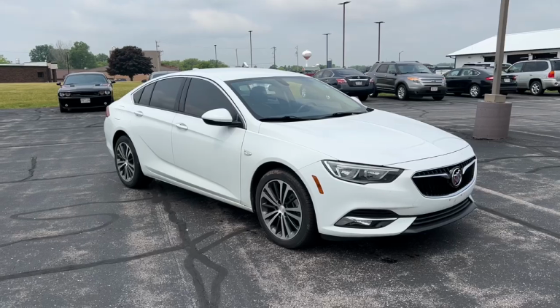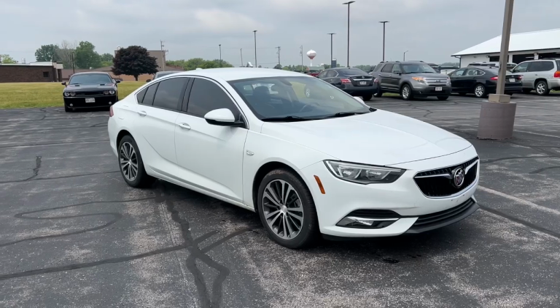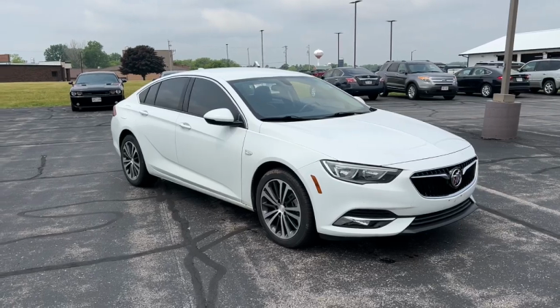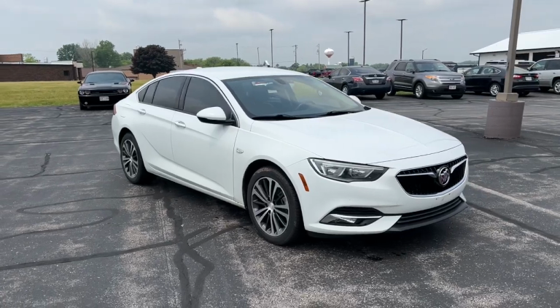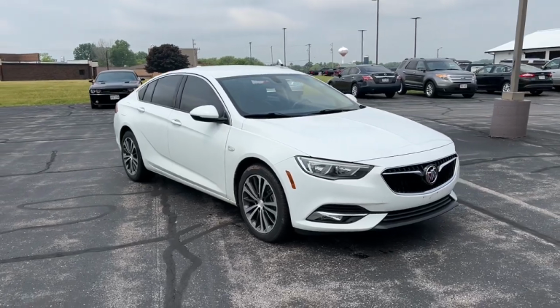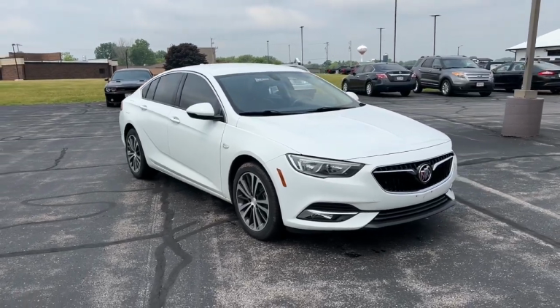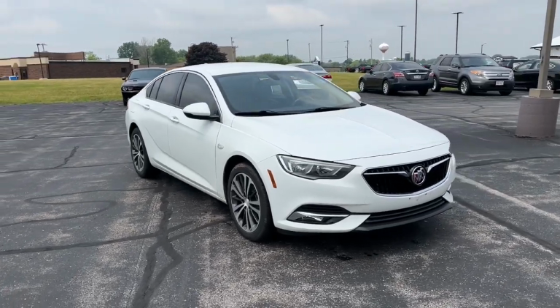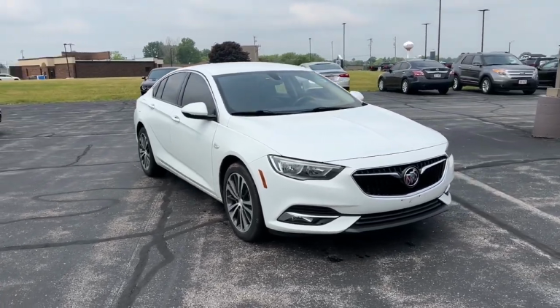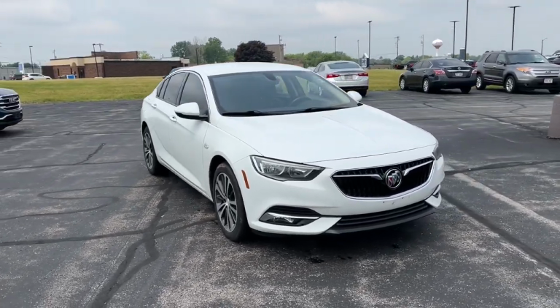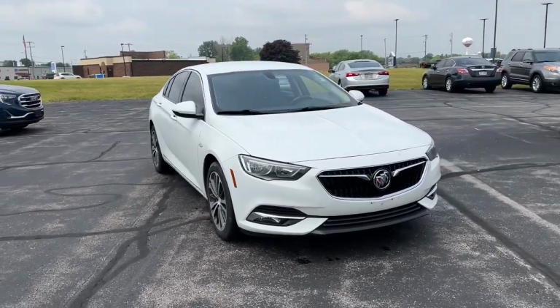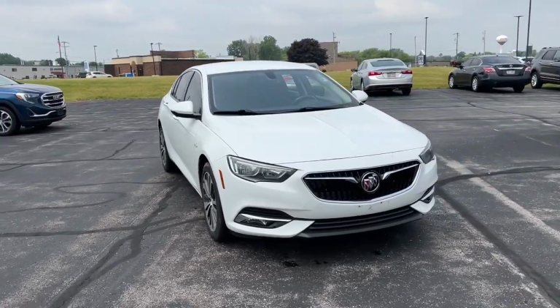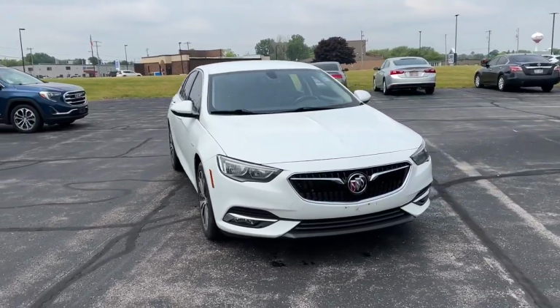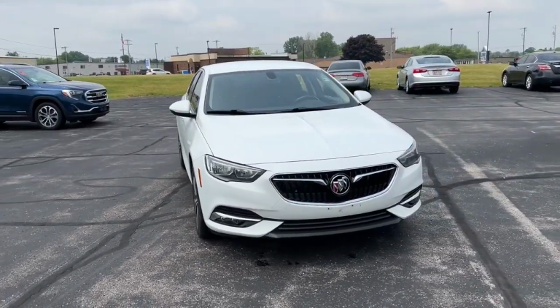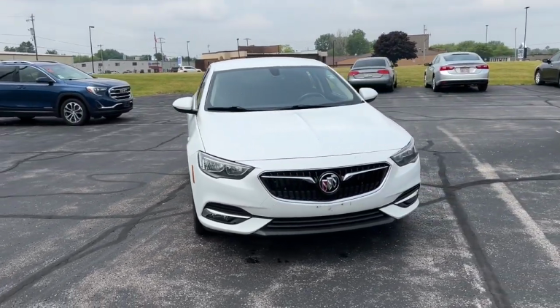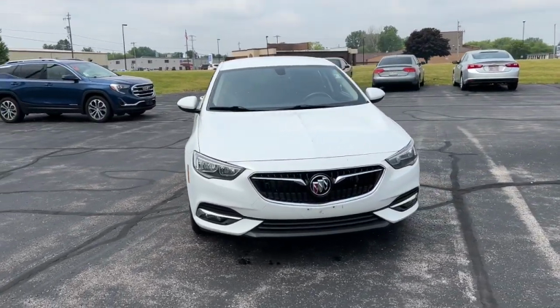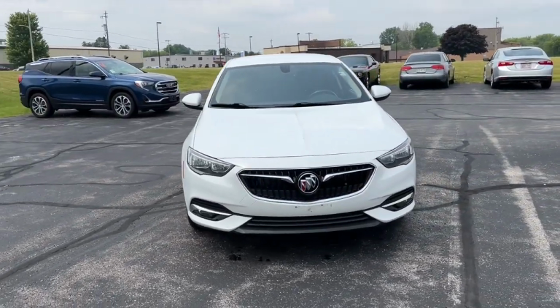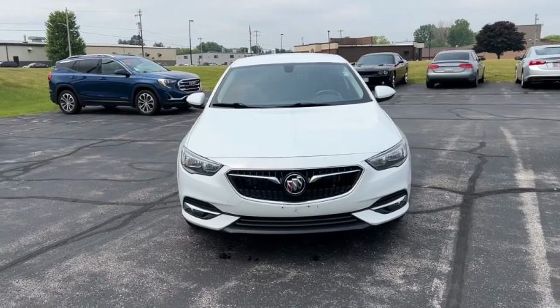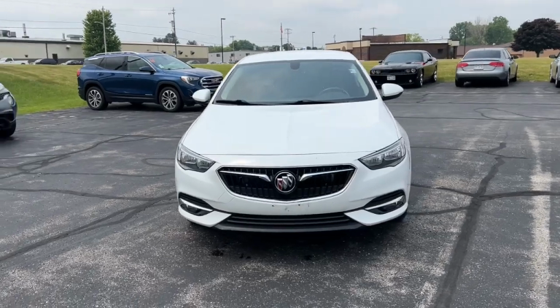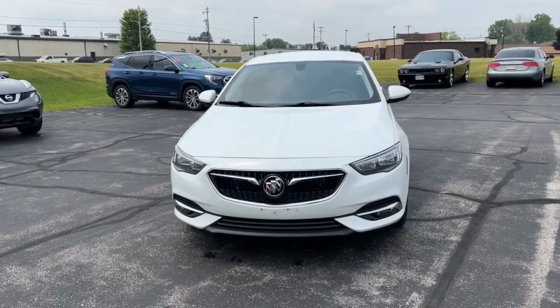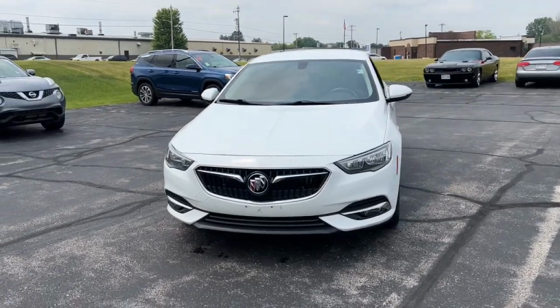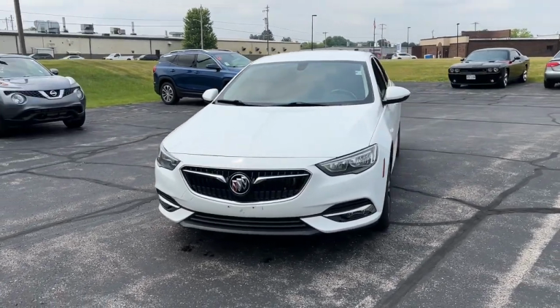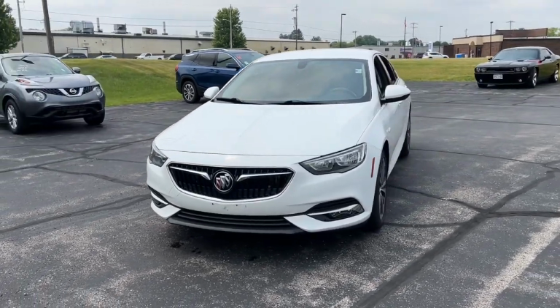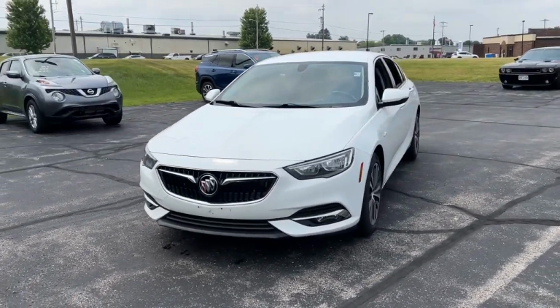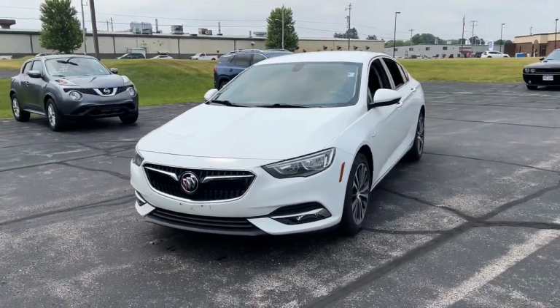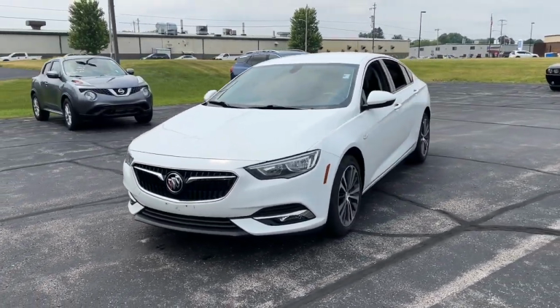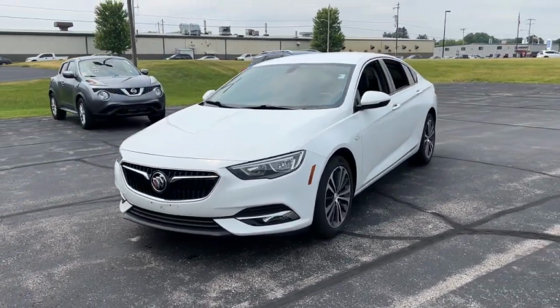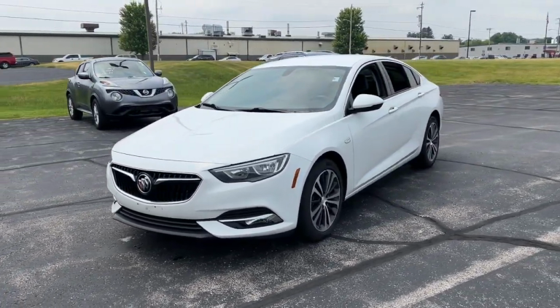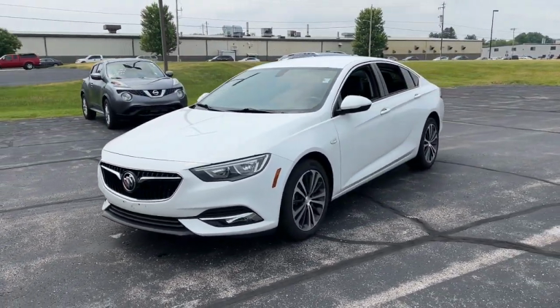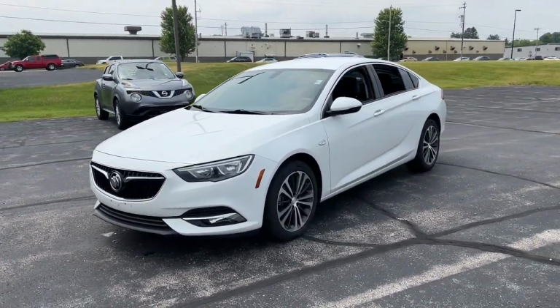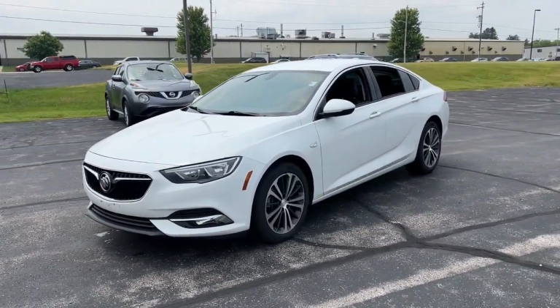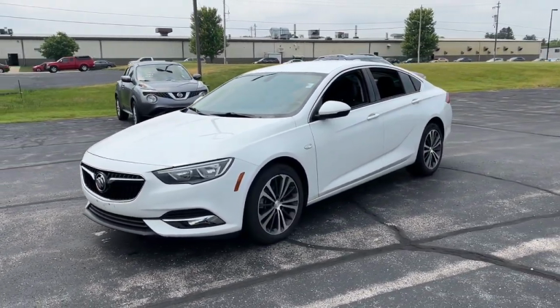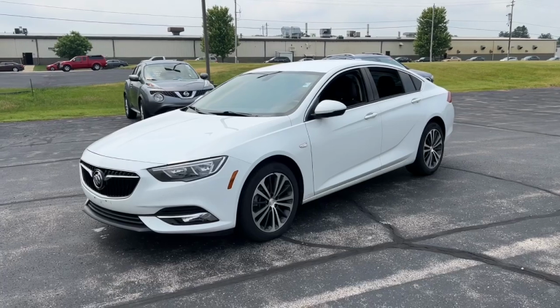Looking for your dream car? It could be the 2019 Buick Regal. This vehicle is an outstanding buy with fewer than 60,000 miles on the odometer.